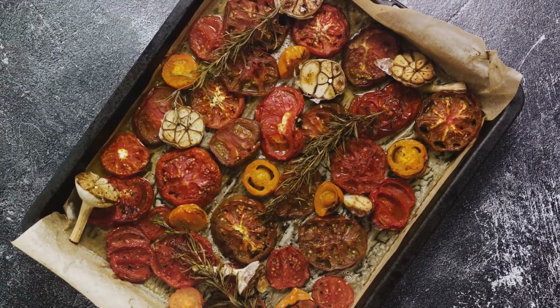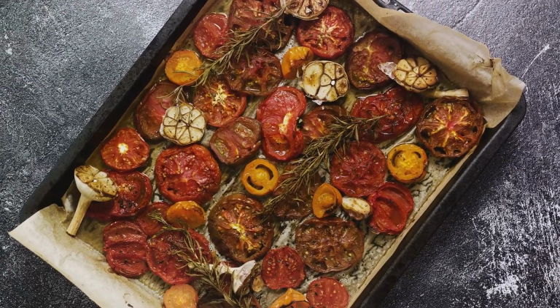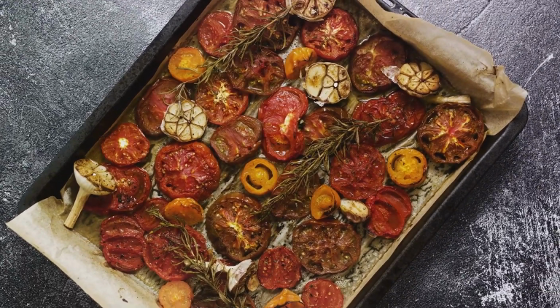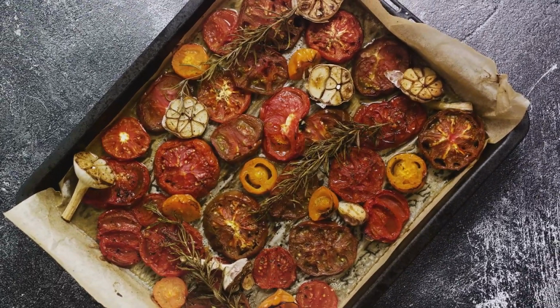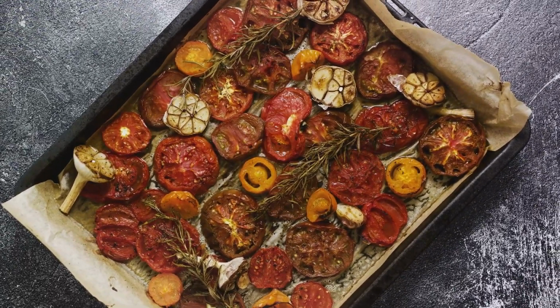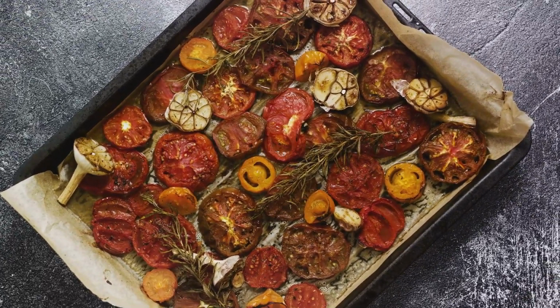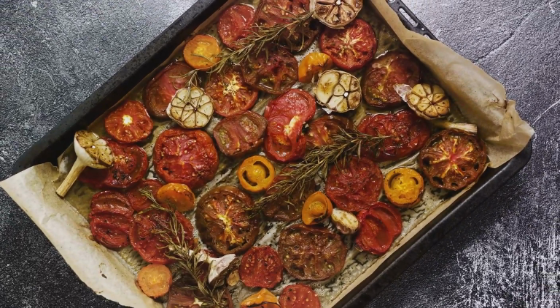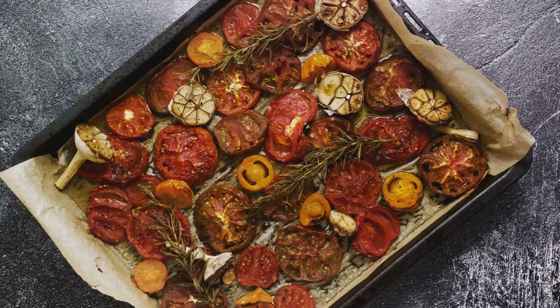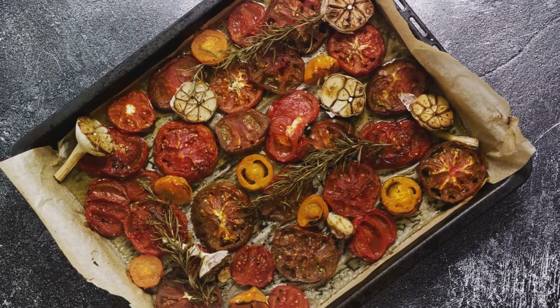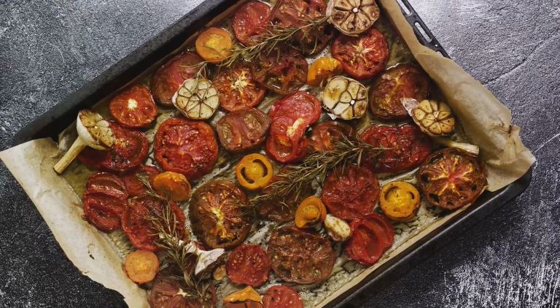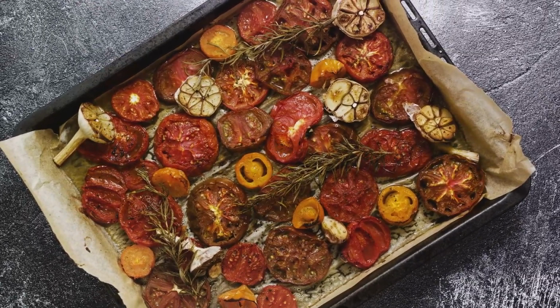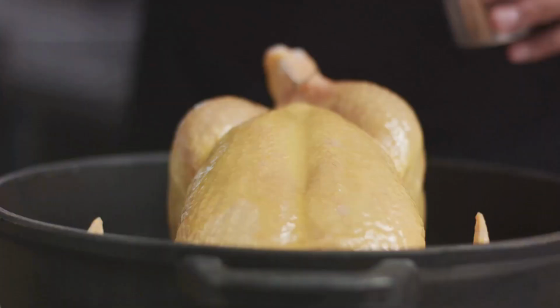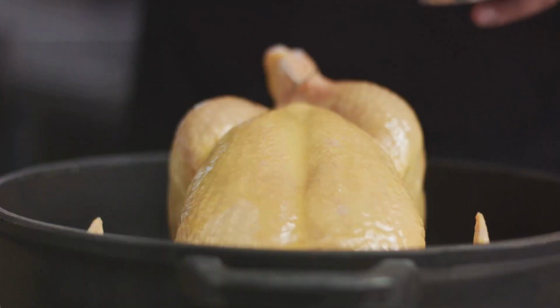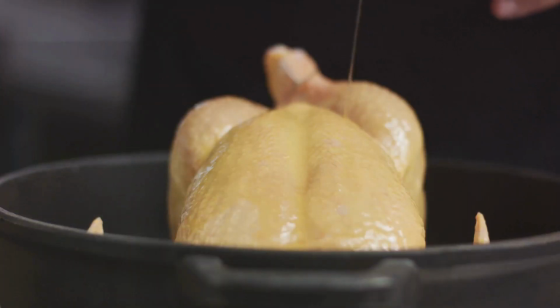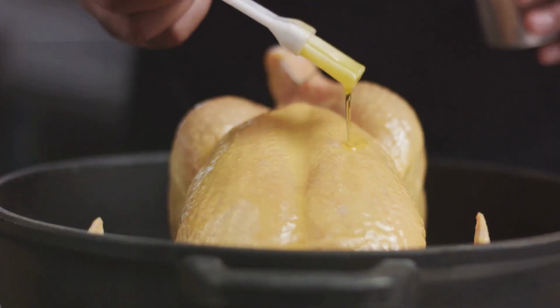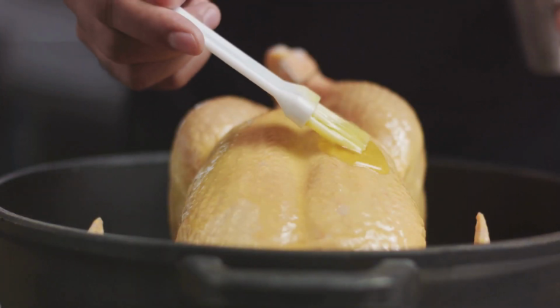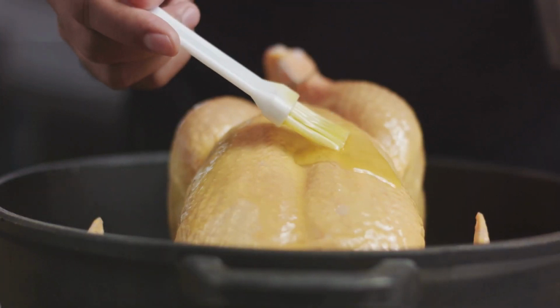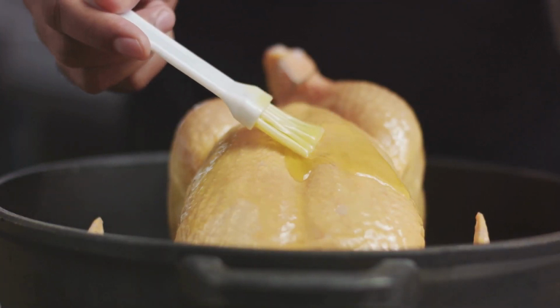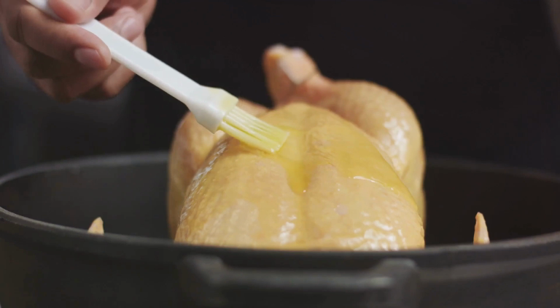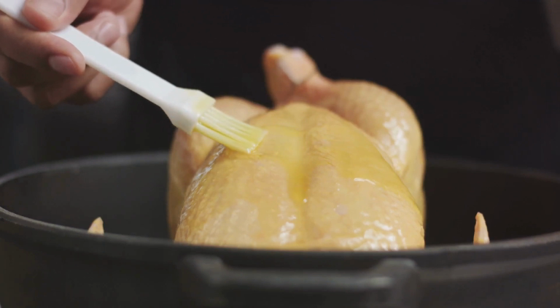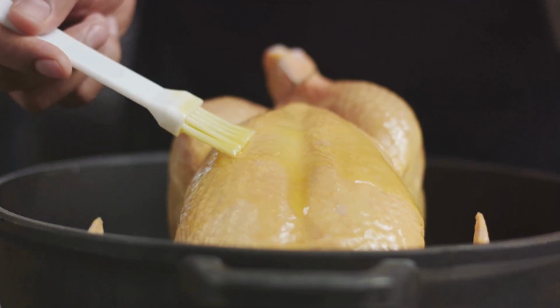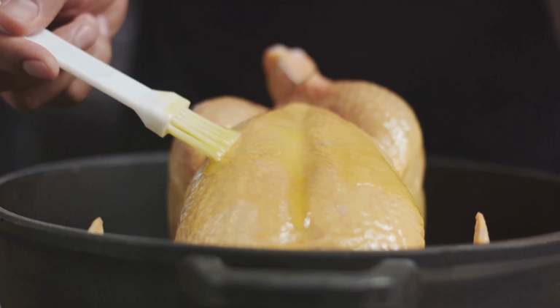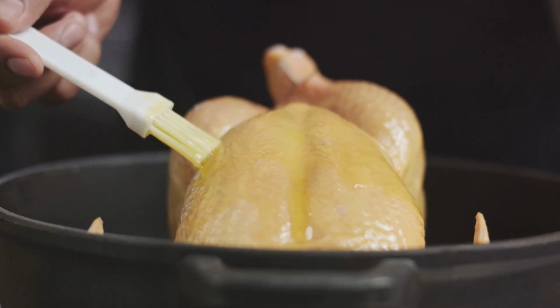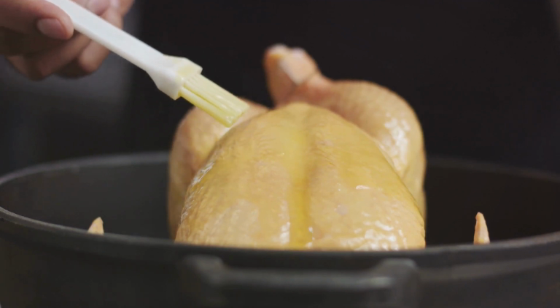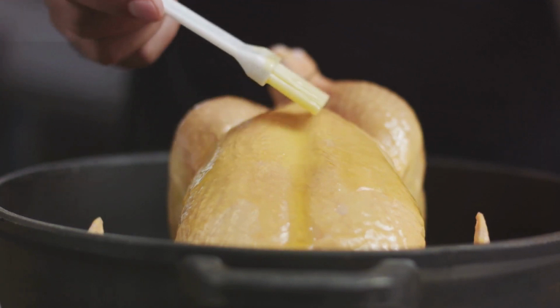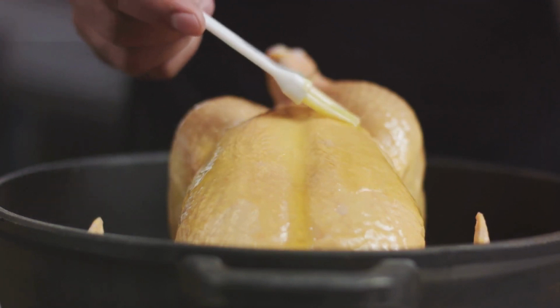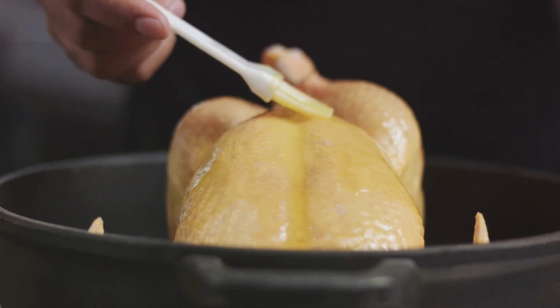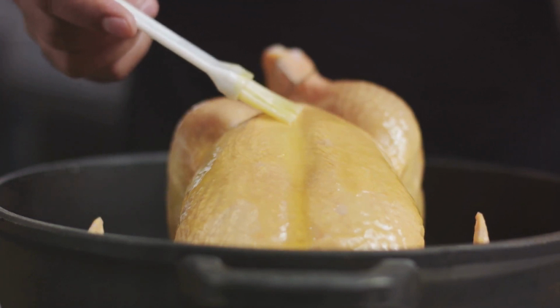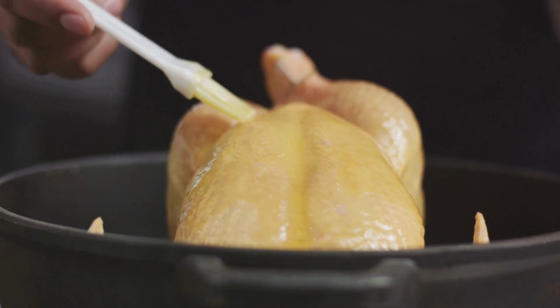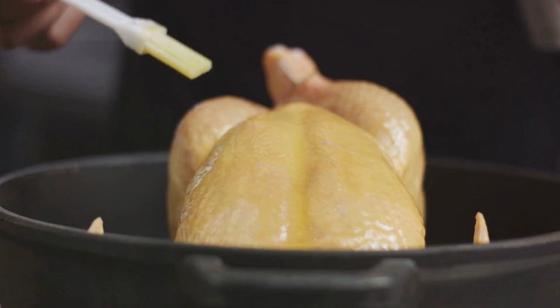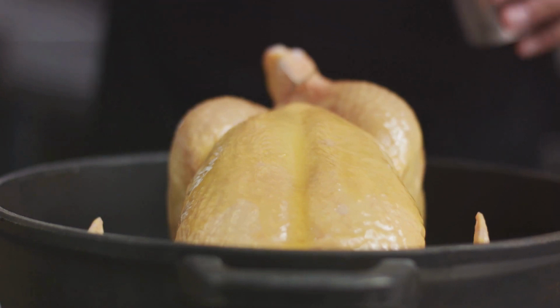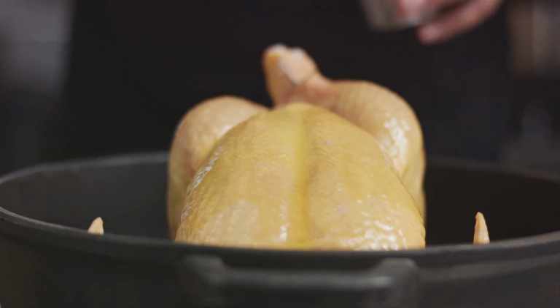Surround it with your prepared vegetables, ensuring they have enough space to roast evenly. Cooking times can vary based on the size of your bird, but a good rule of thumb is approximately 20 minutes per pound. For a chicken weighing around 4 pounds, that's about an hour and 20 minutes.